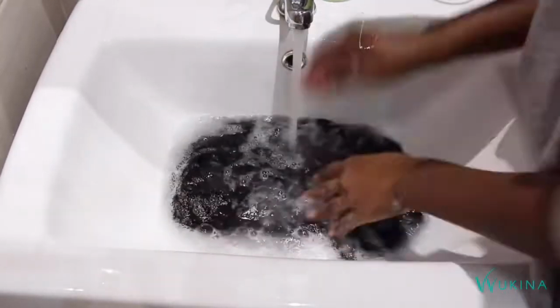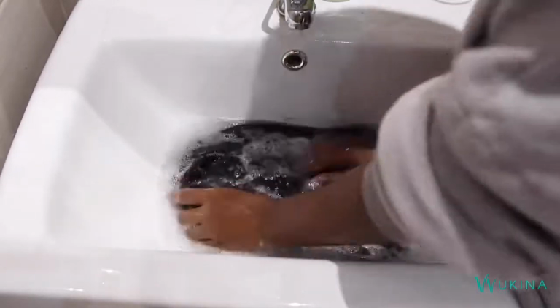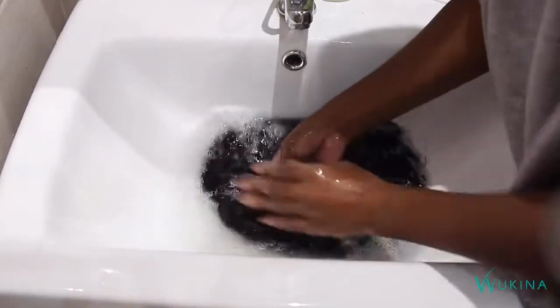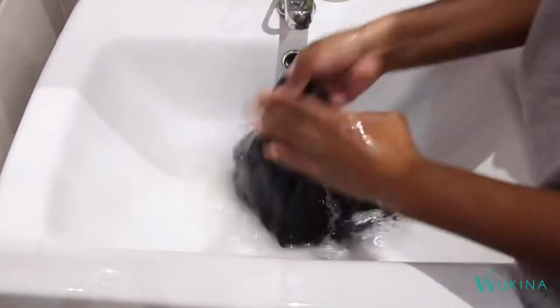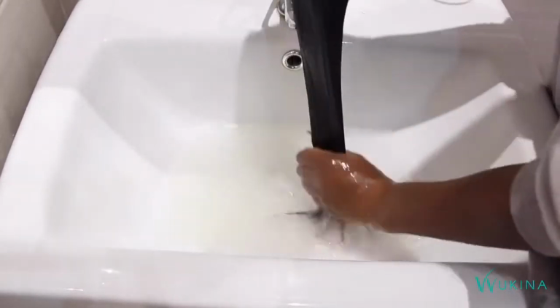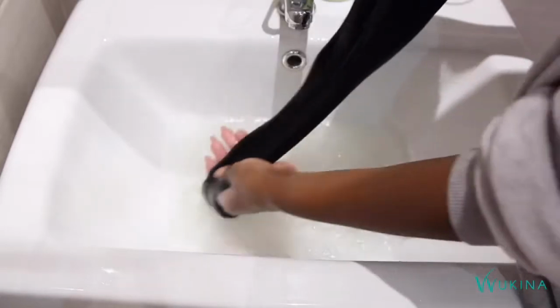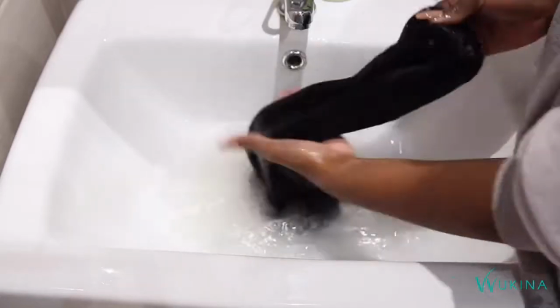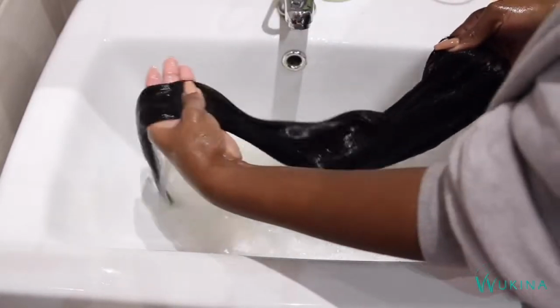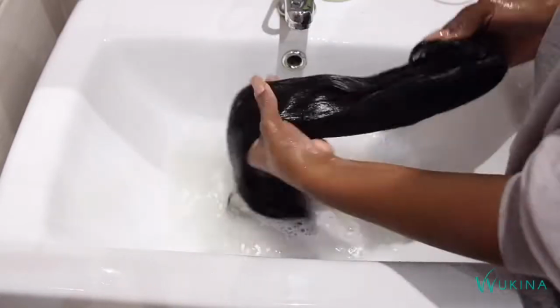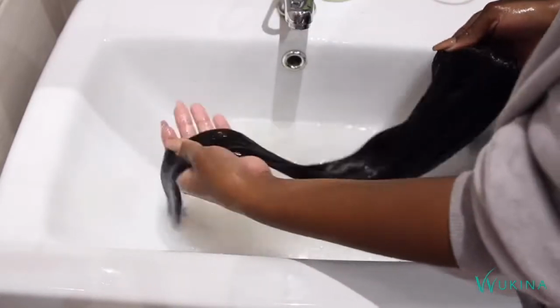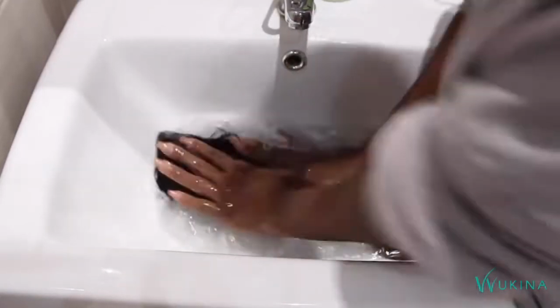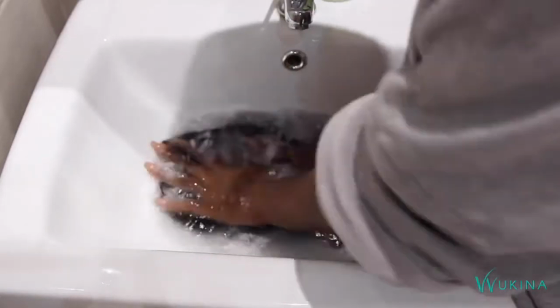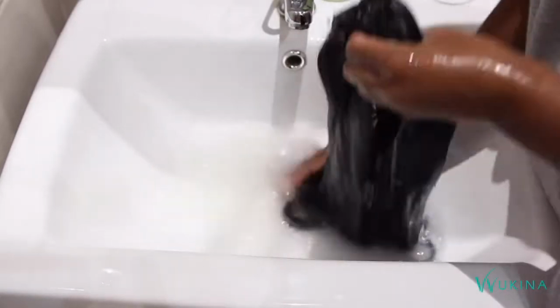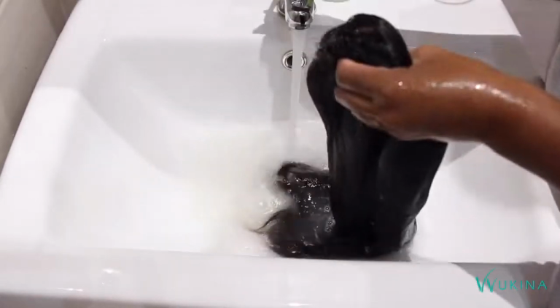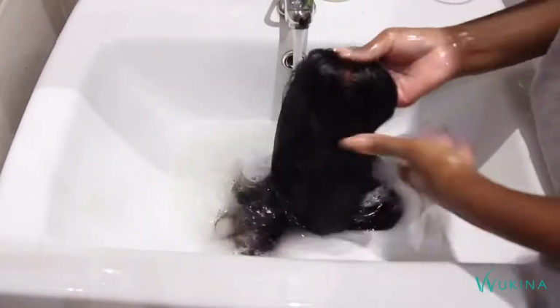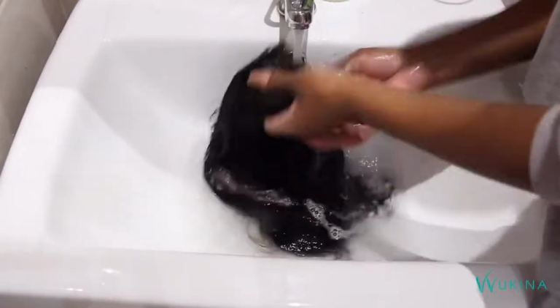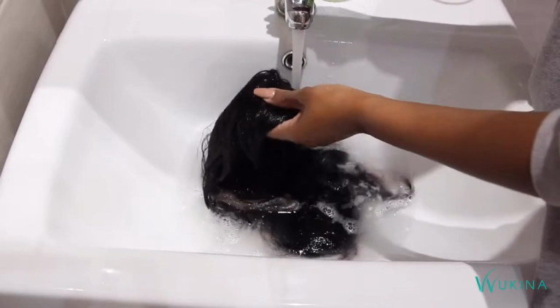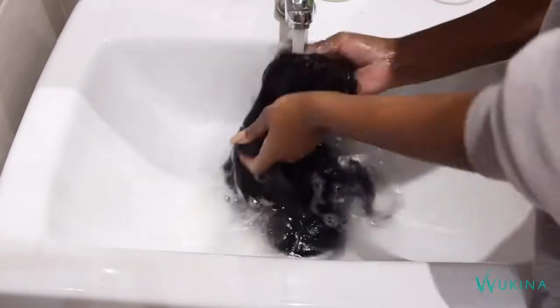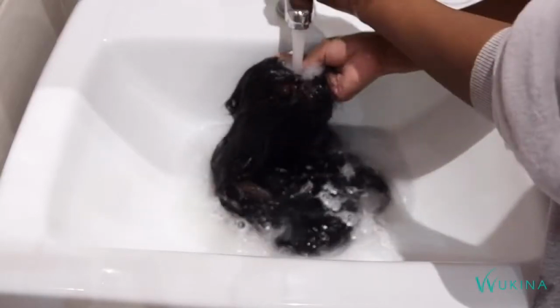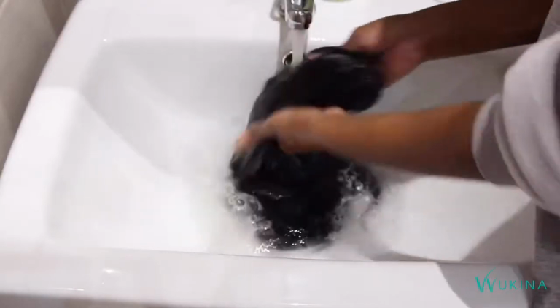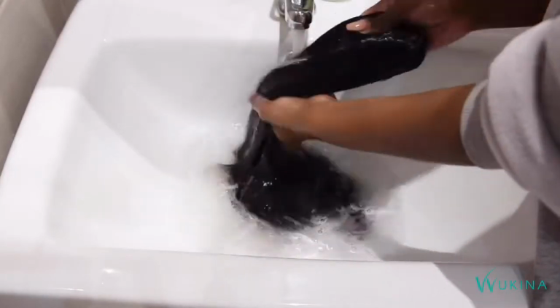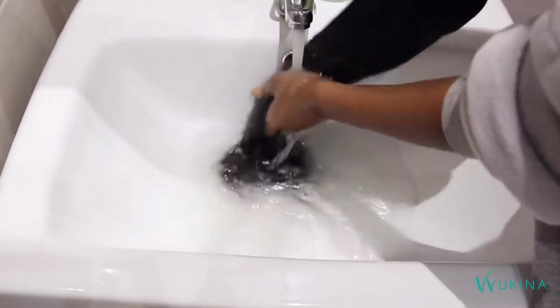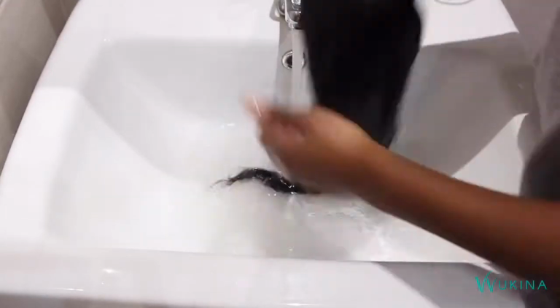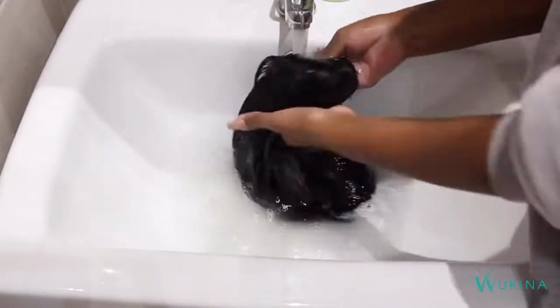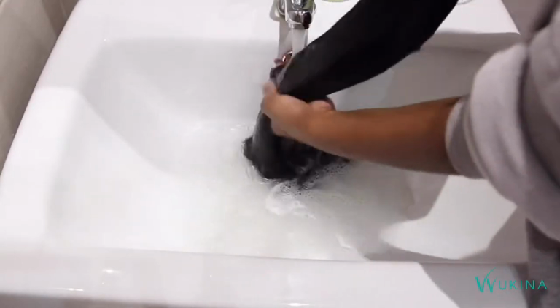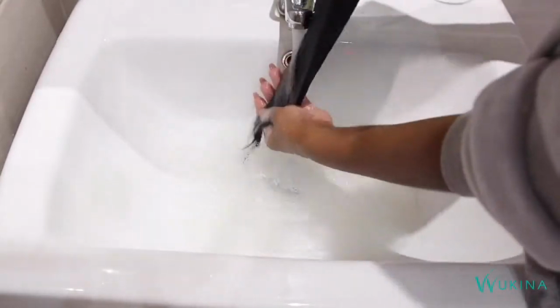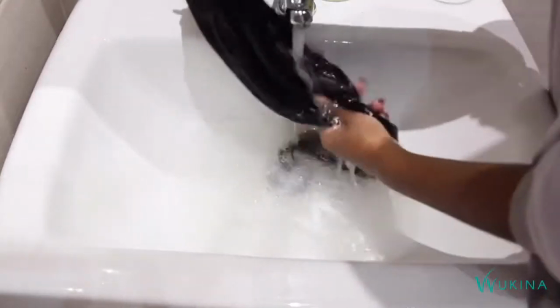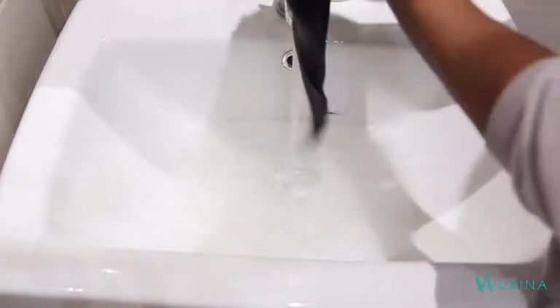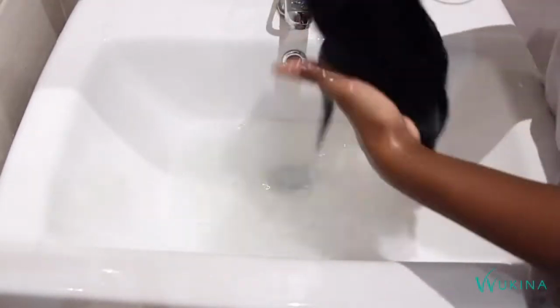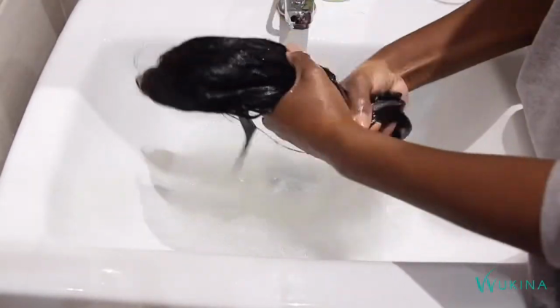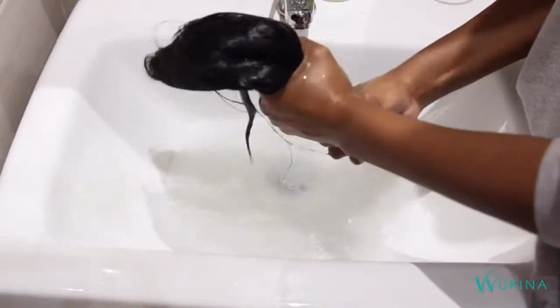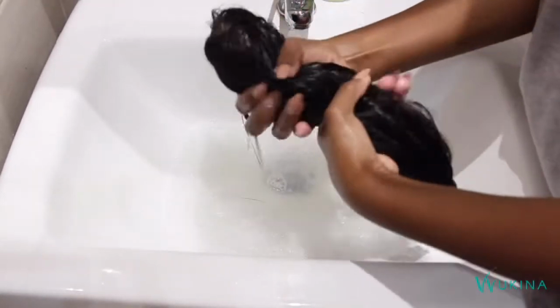Give it a good rinse by squeezing and pressing — by this point you'll feel it's become really silky and slippery. You want to get as much product out as possible, but not so much that you no longer have that silky feeling.